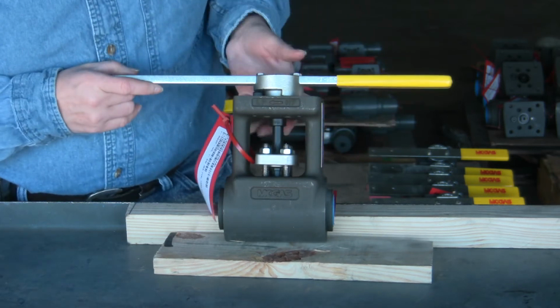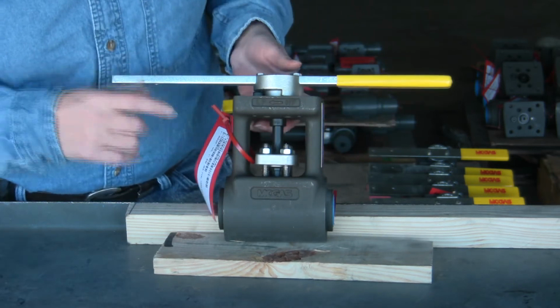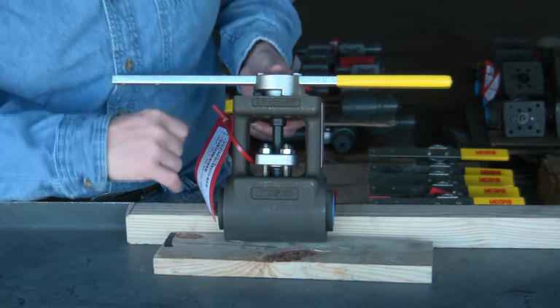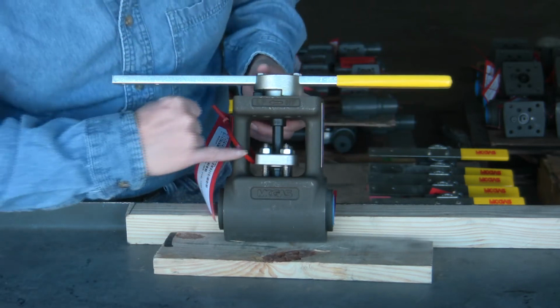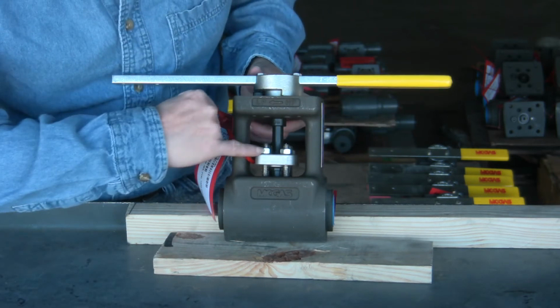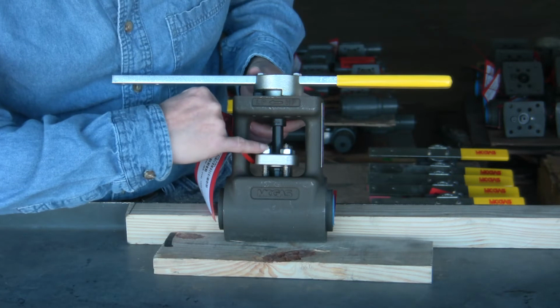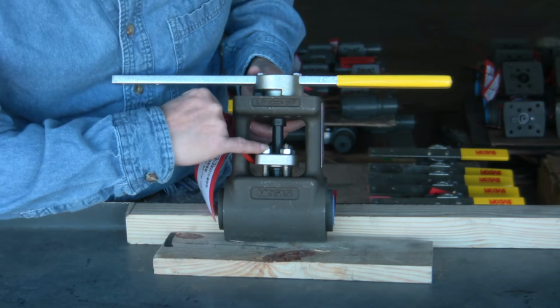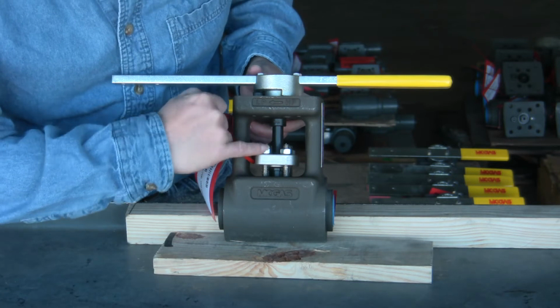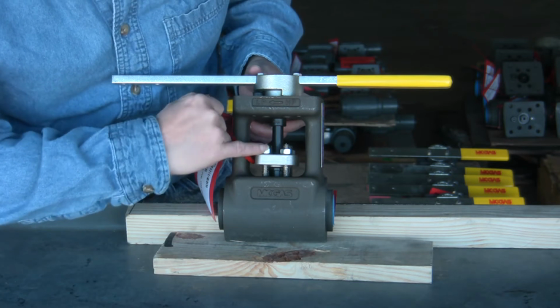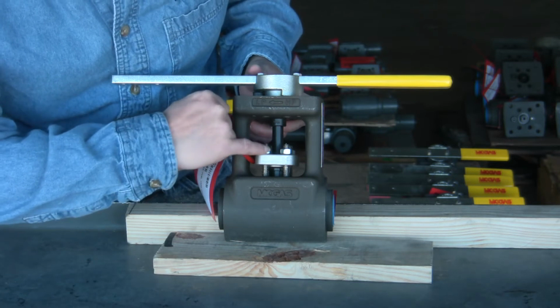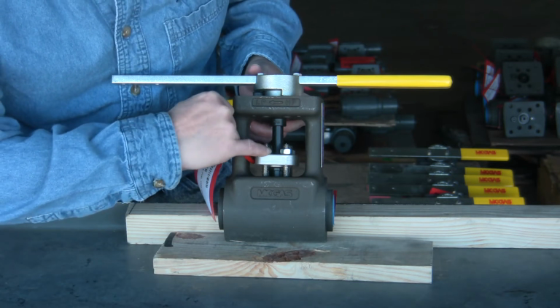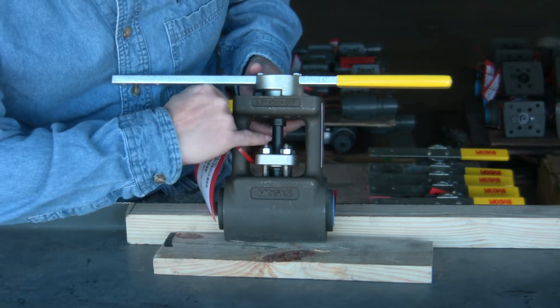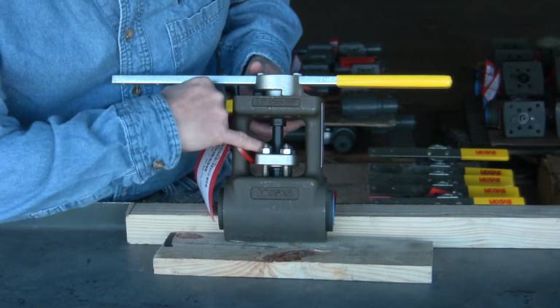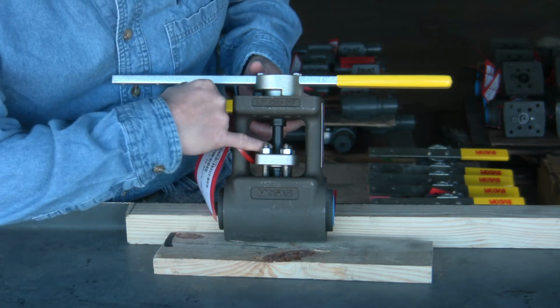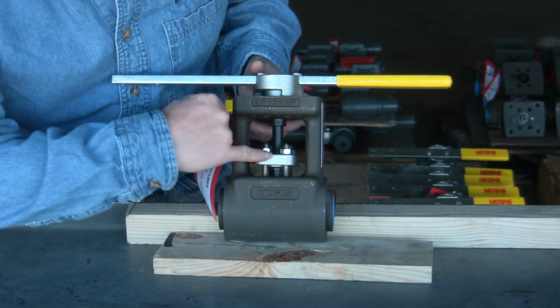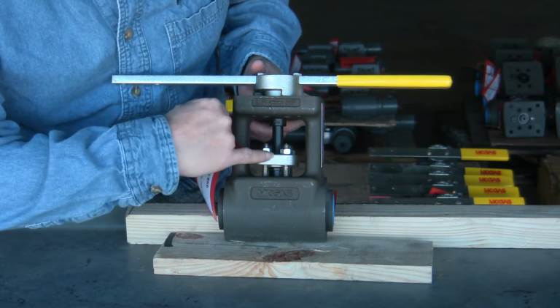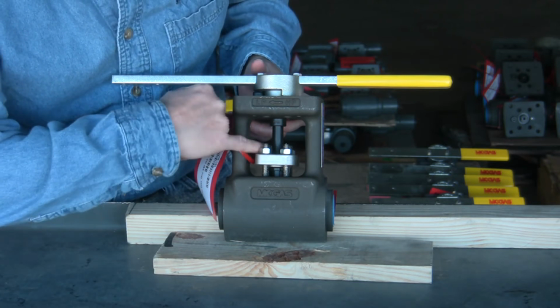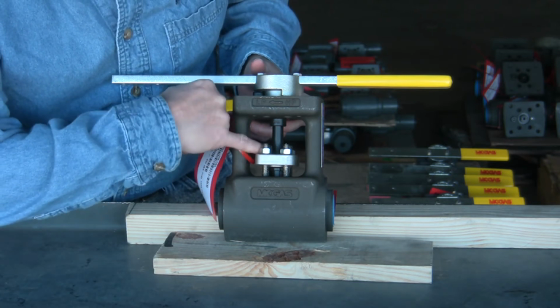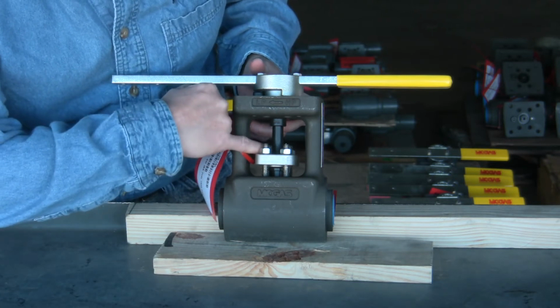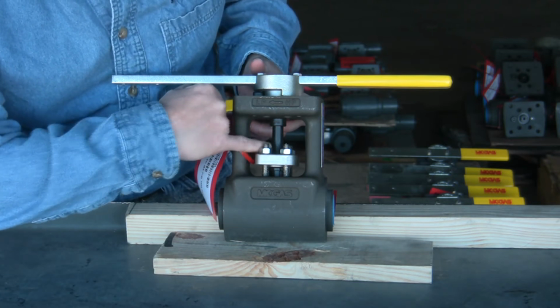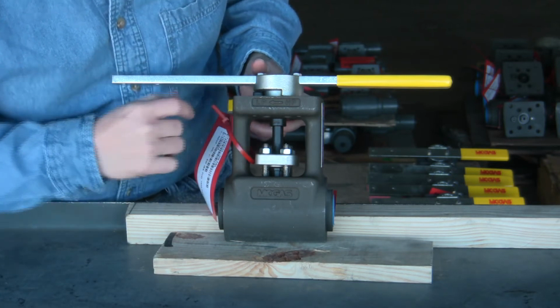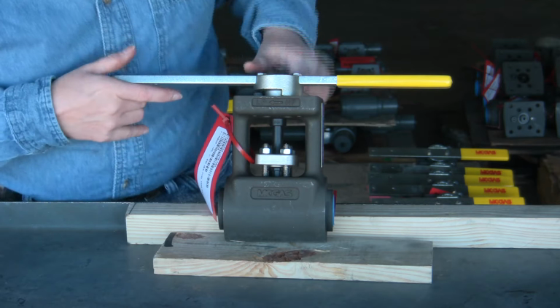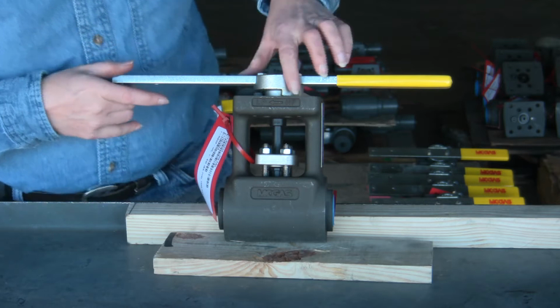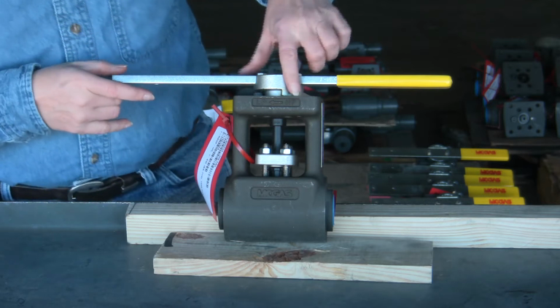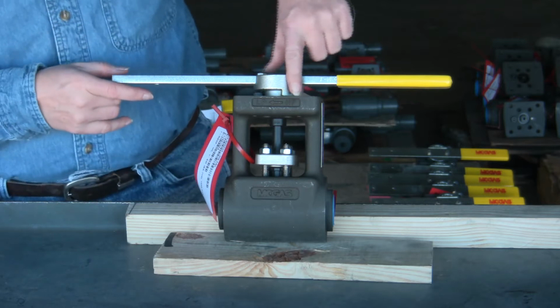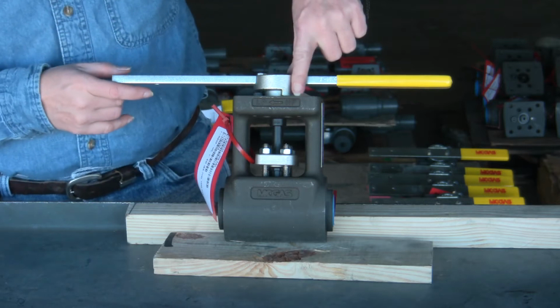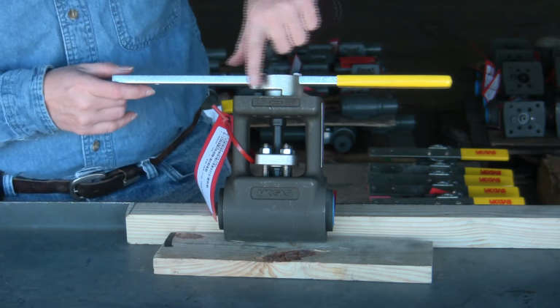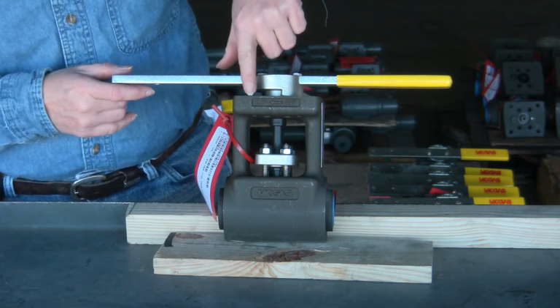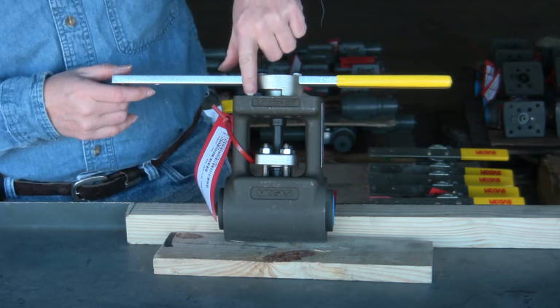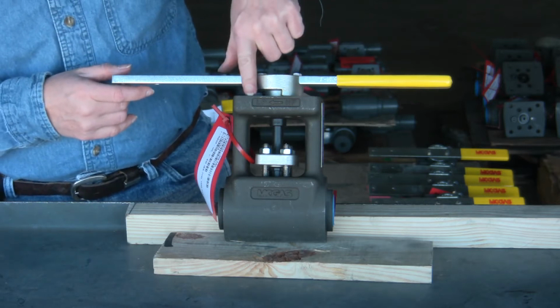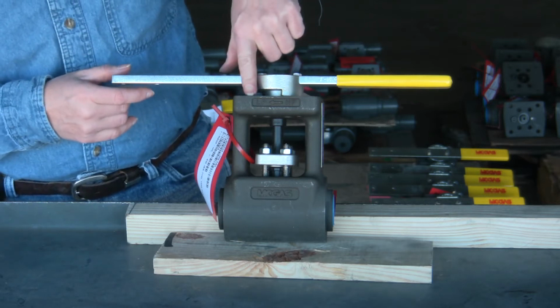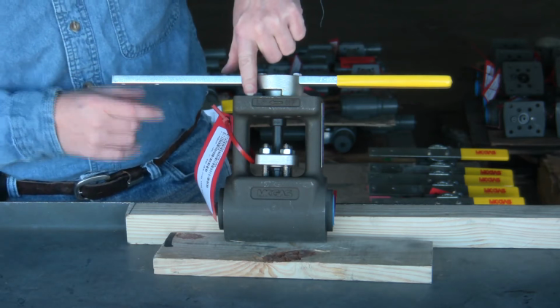On the front you have your scribe lines showing your calibration alignments. You have your HP for your upstream and your LP for your downstream.